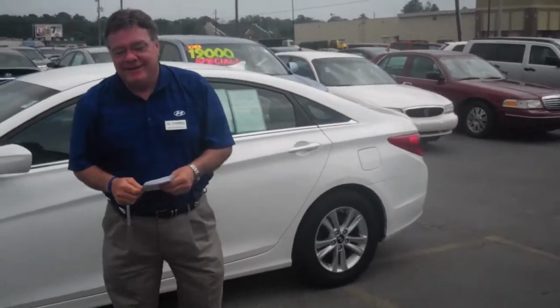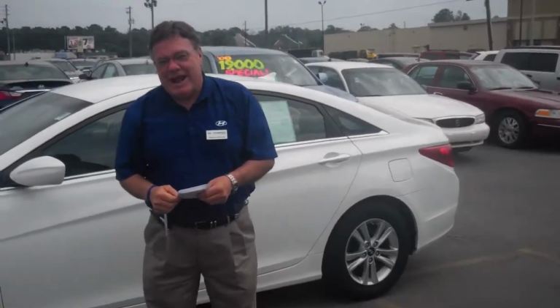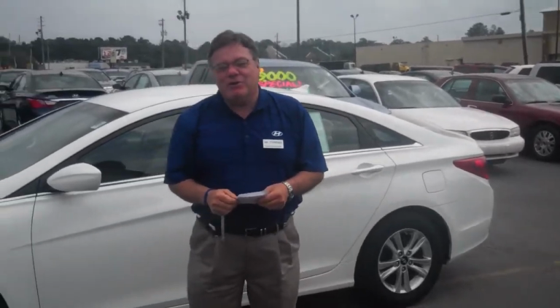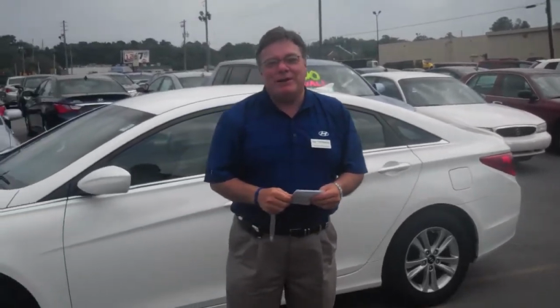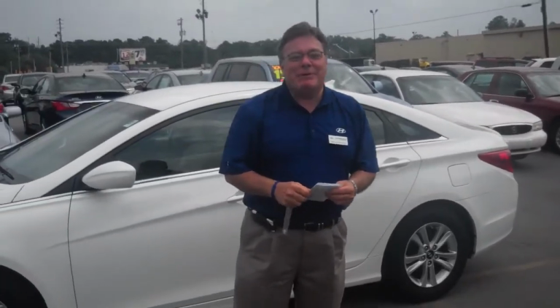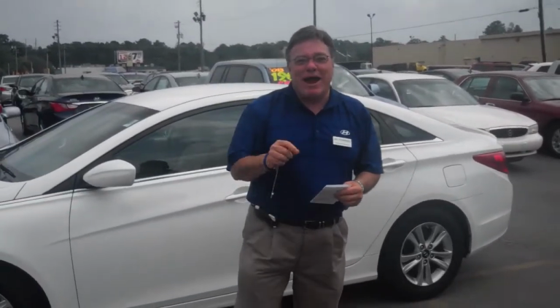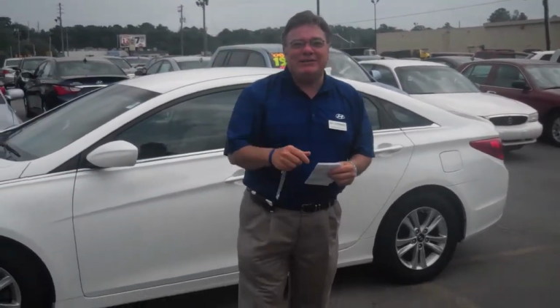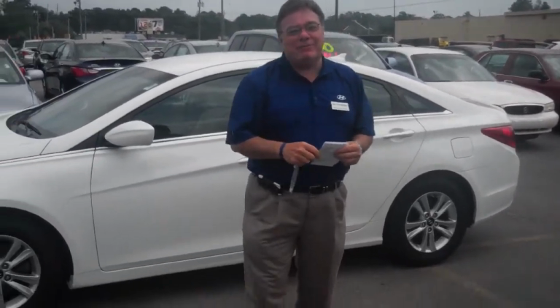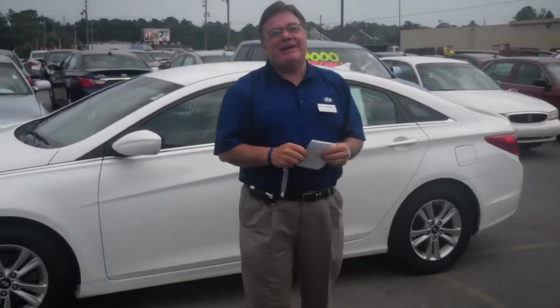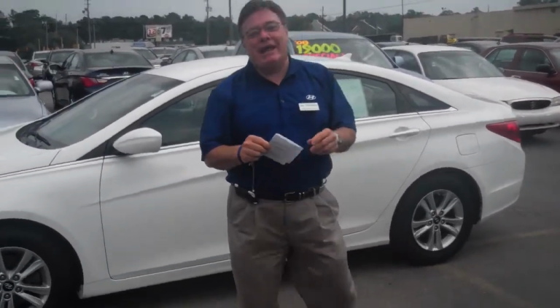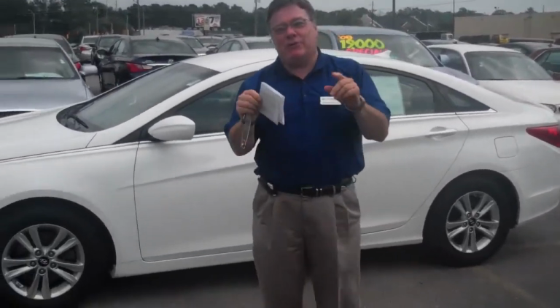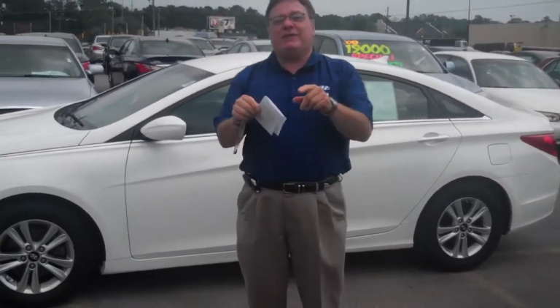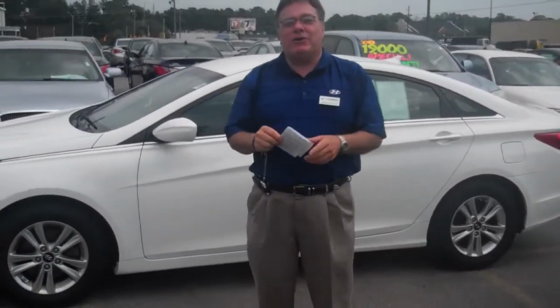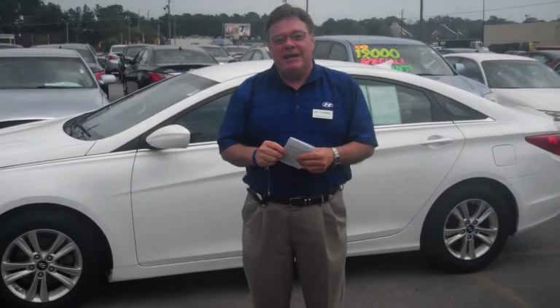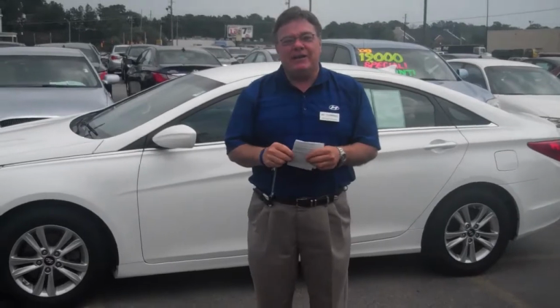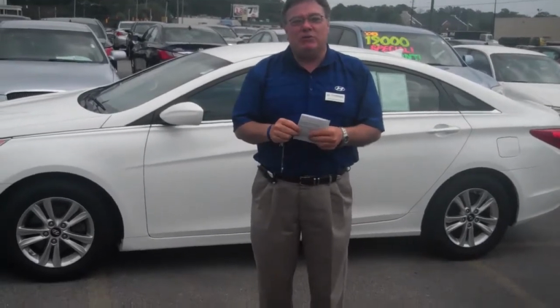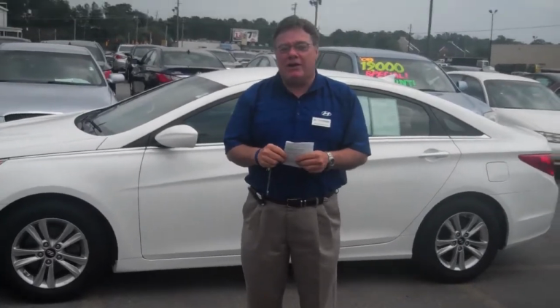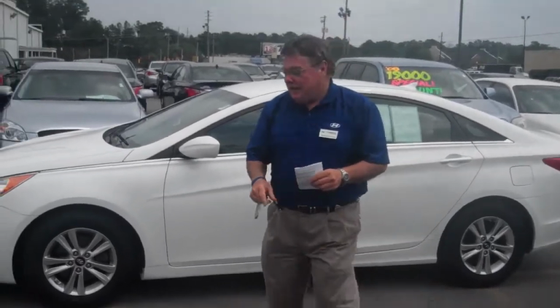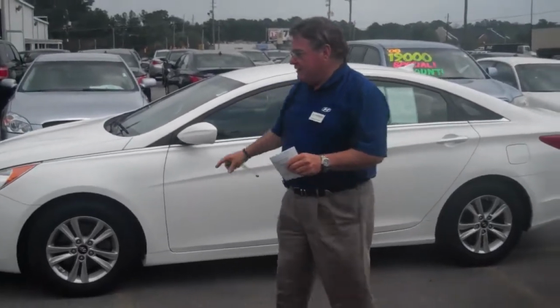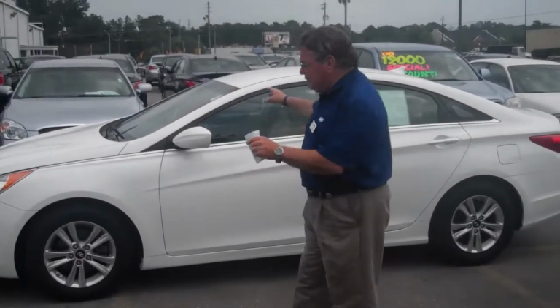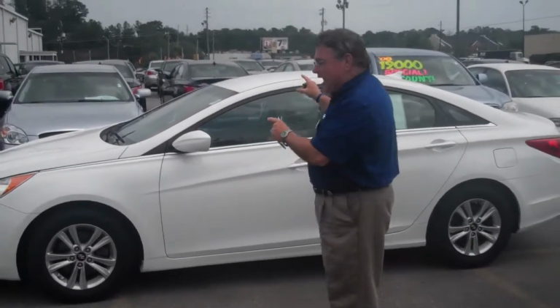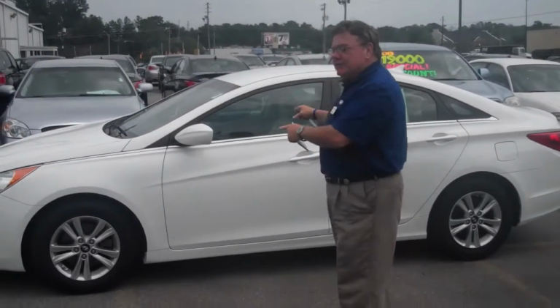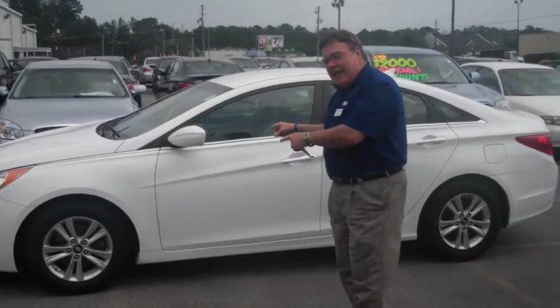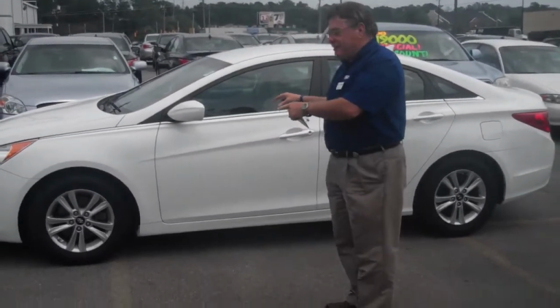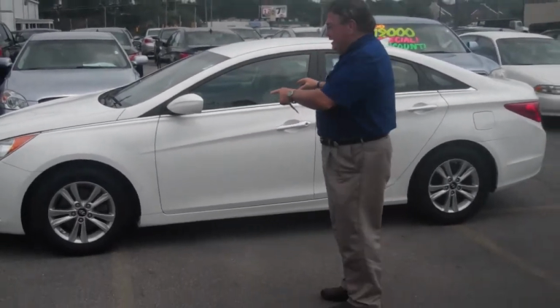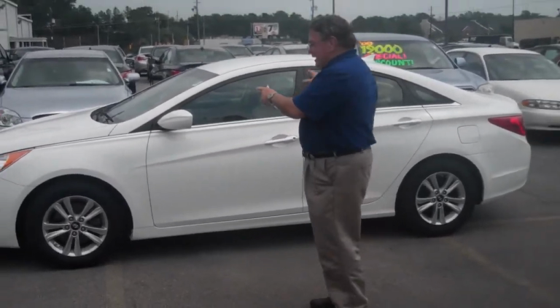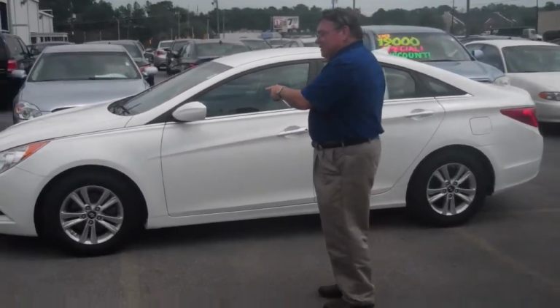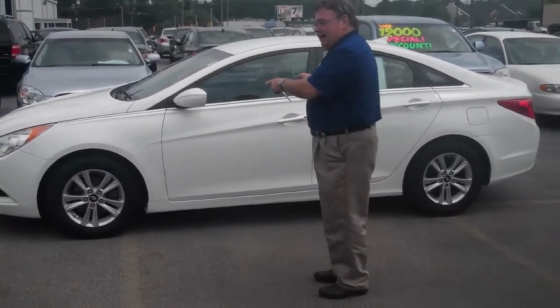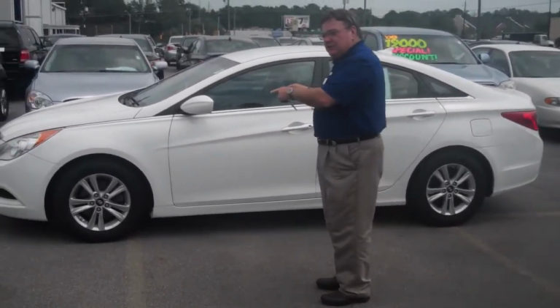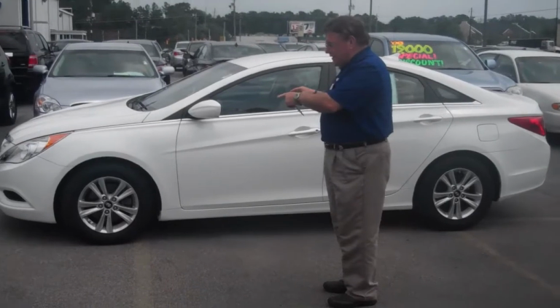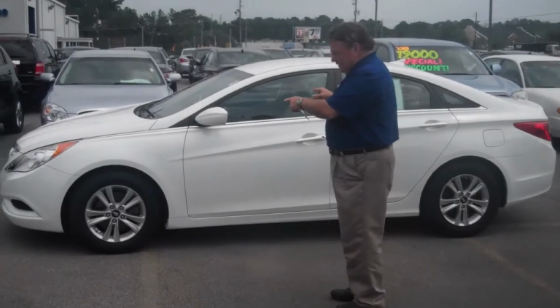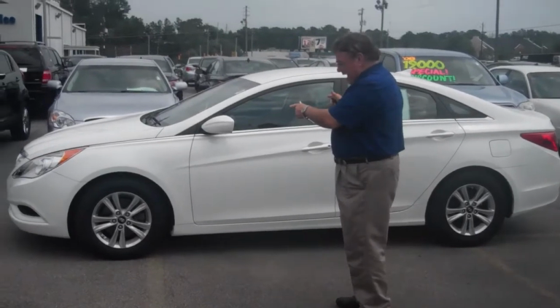Good afternoon, William. Mike McGuire here at Tamron Hyundai. We want to thank you for your internet inquiry. This is the 2011 Hyundai Sonata that you asked about.